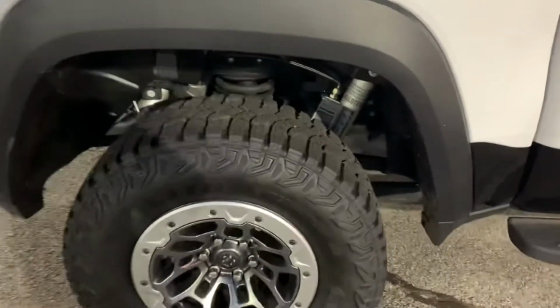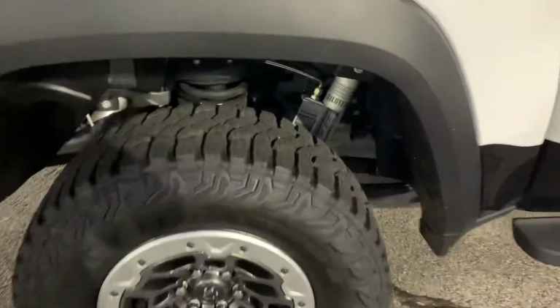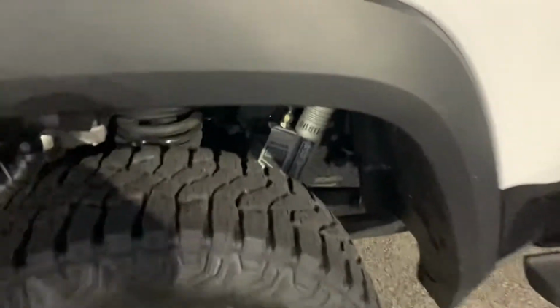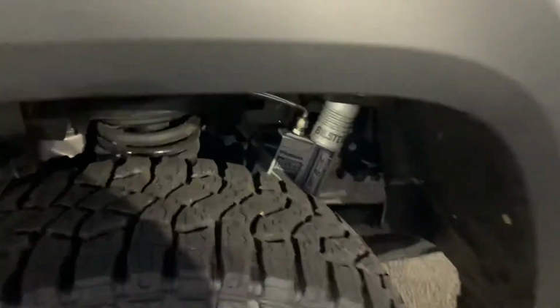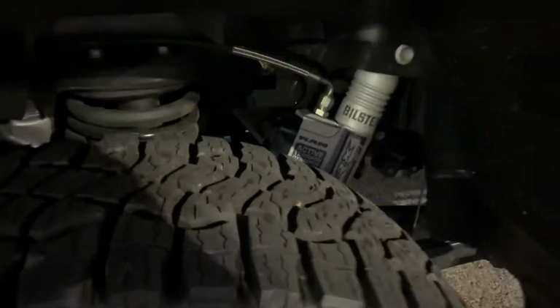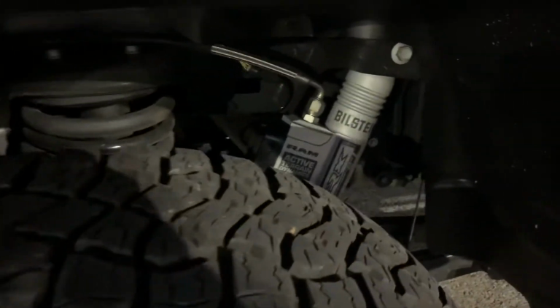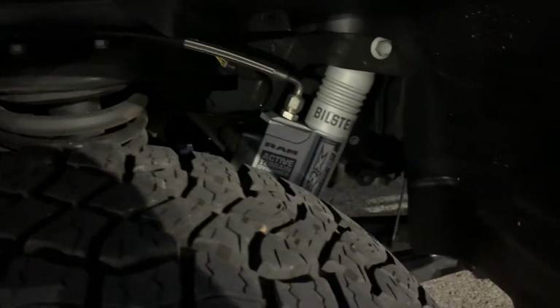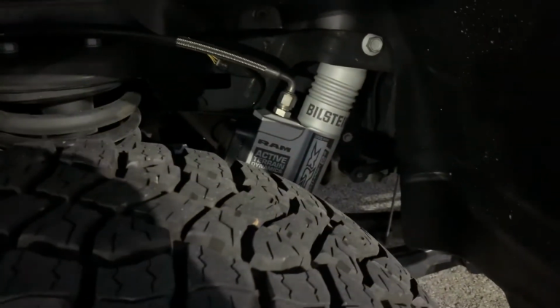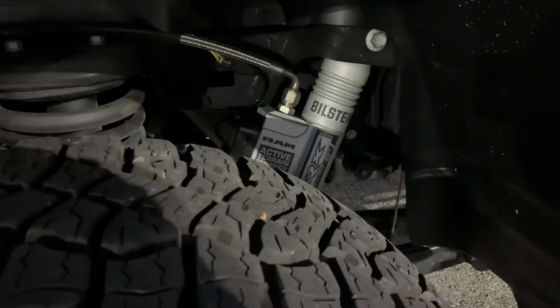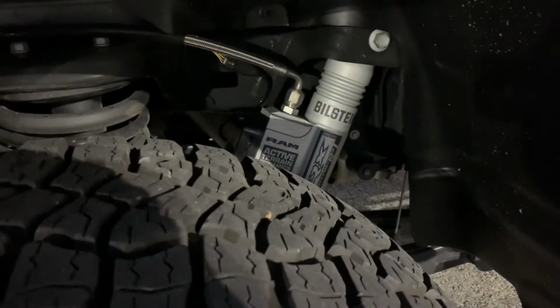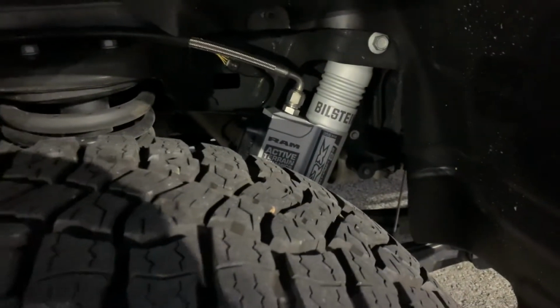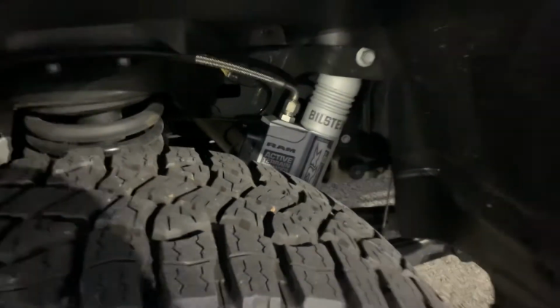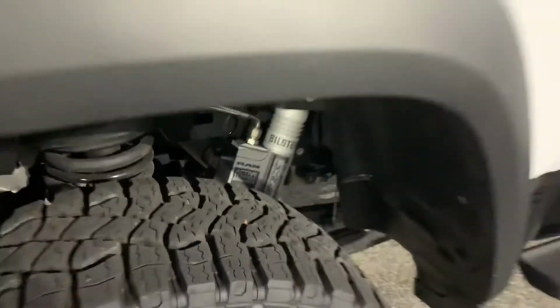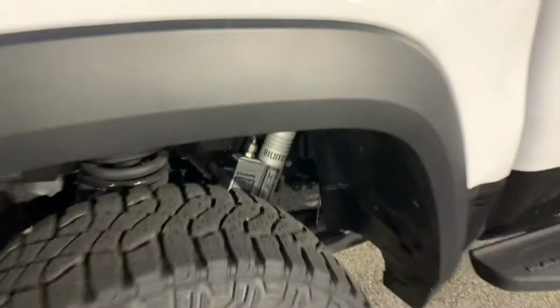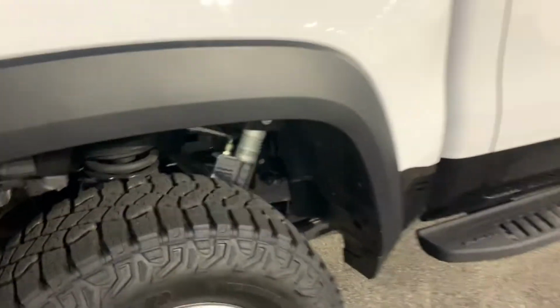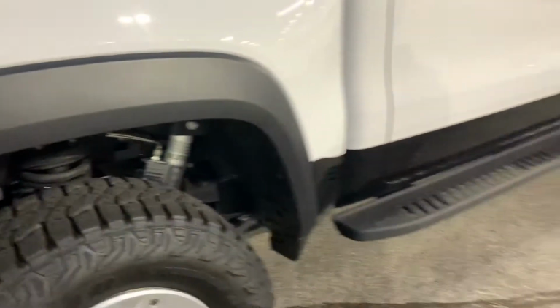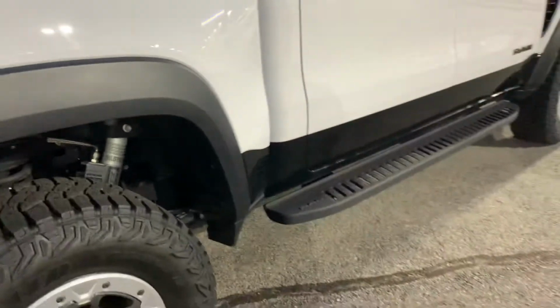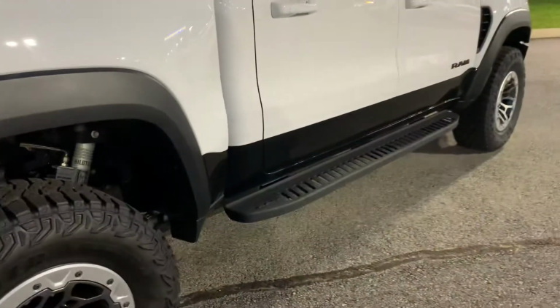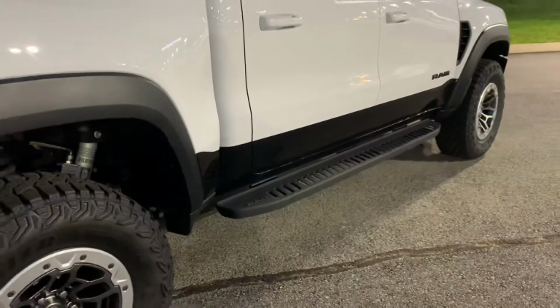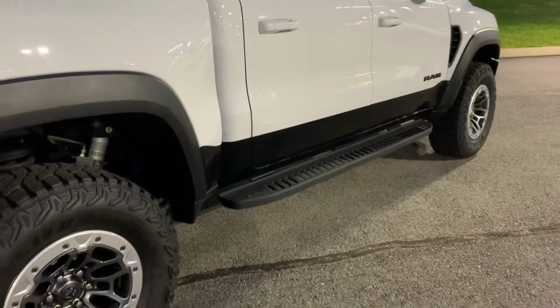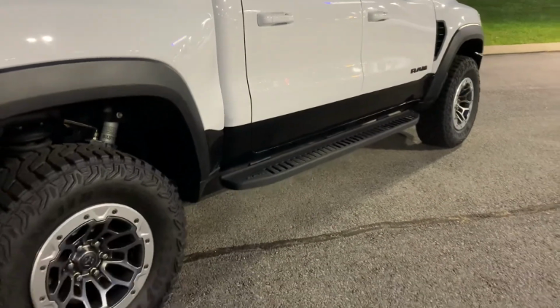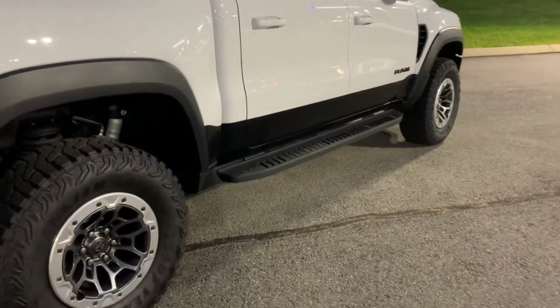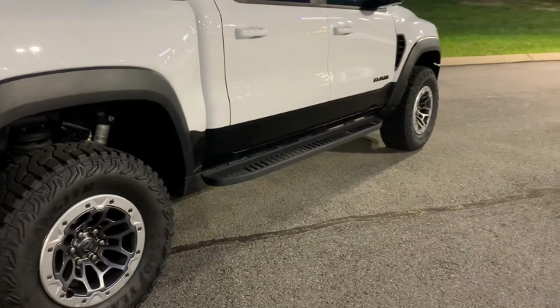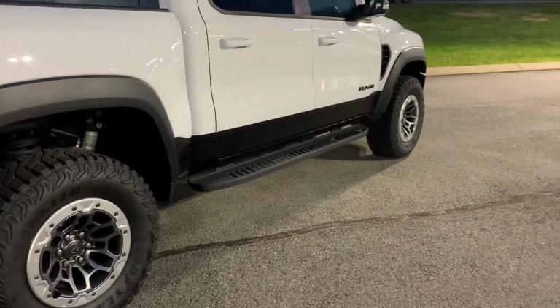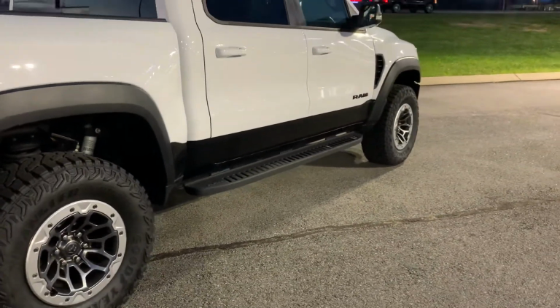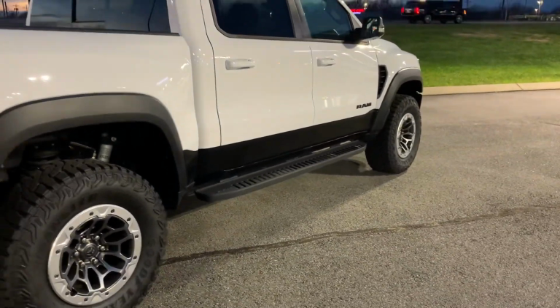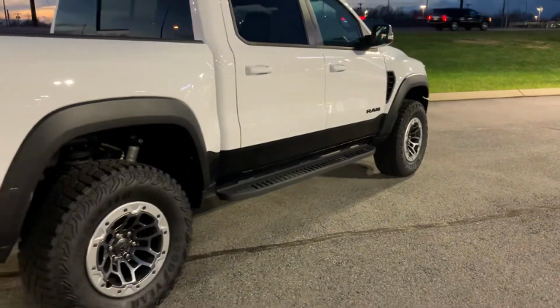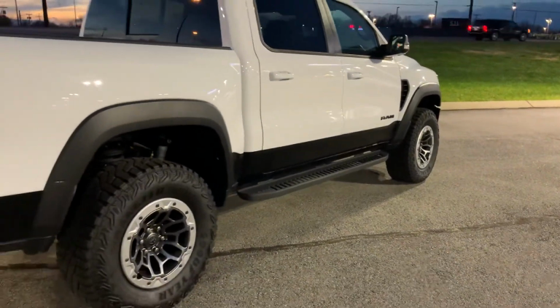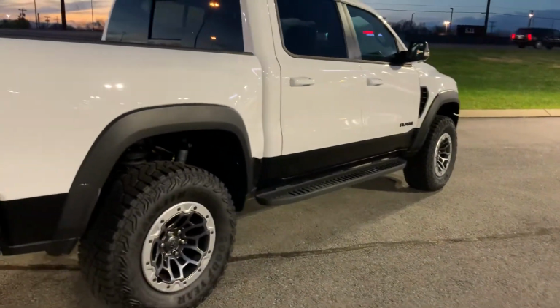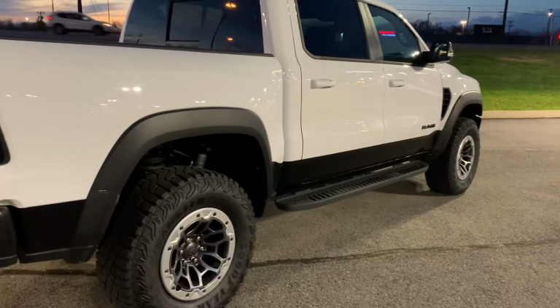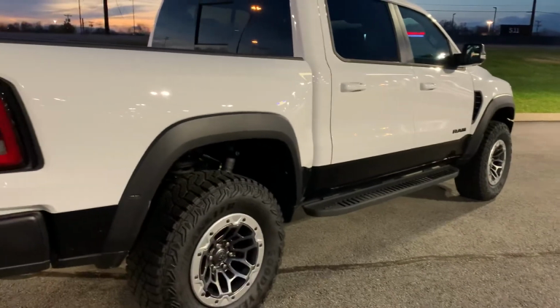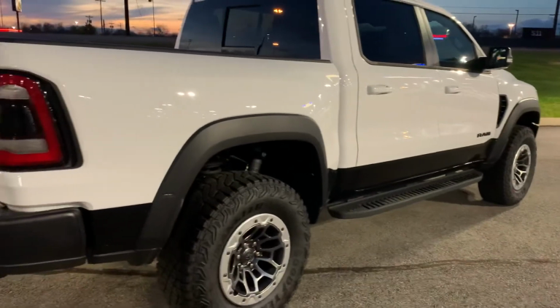There's a peek at the Bilstein shocks that are on it. The TRX has its own suspension system, different from the rest of the 1500 lineup.